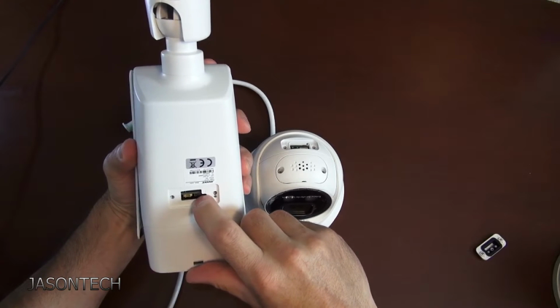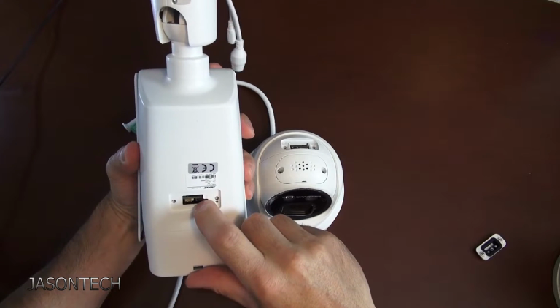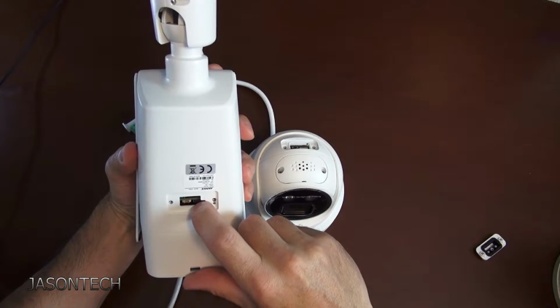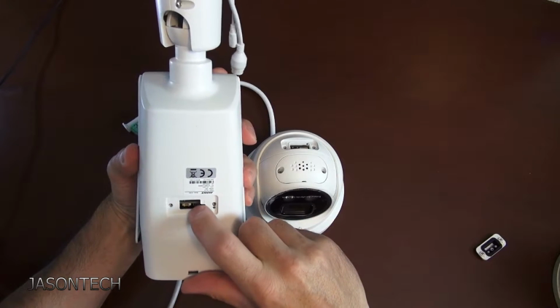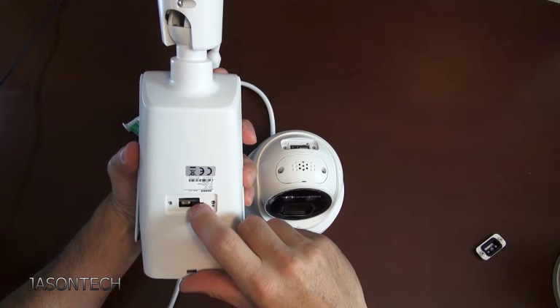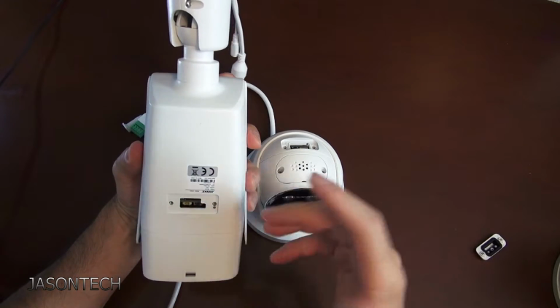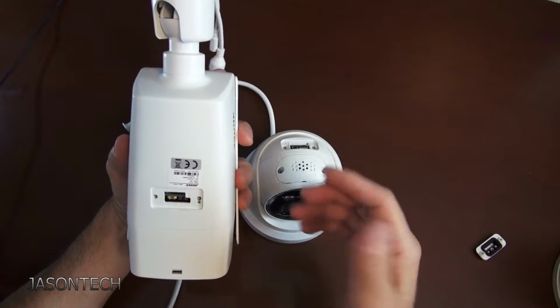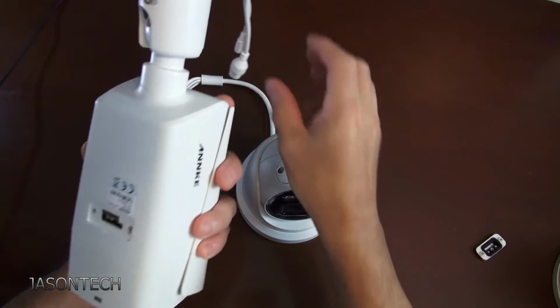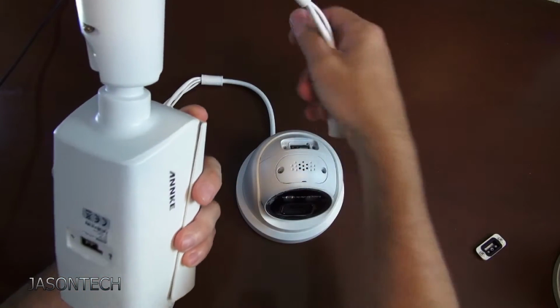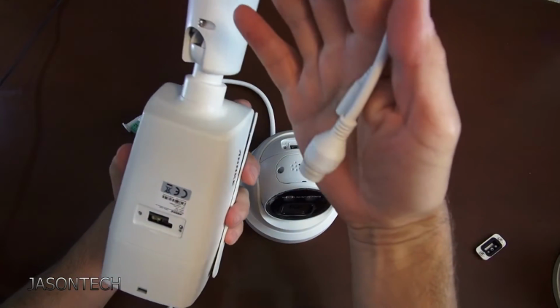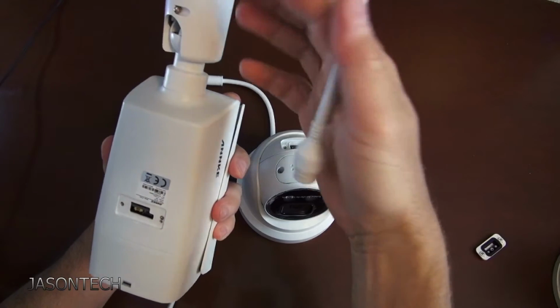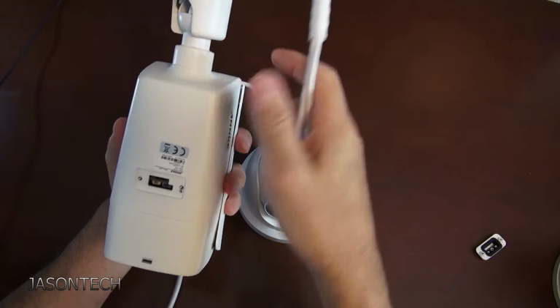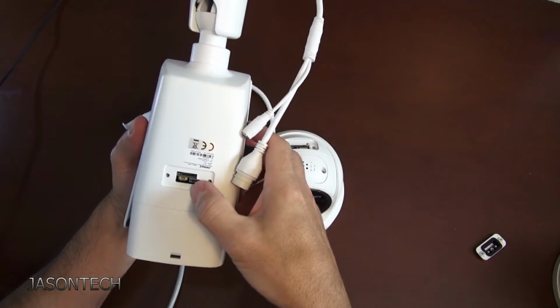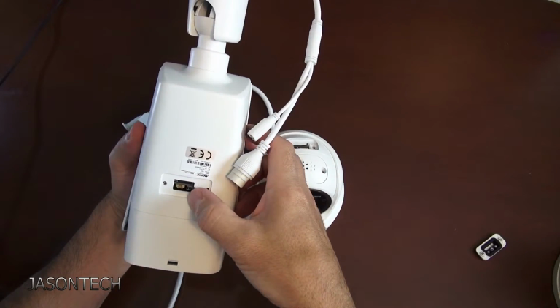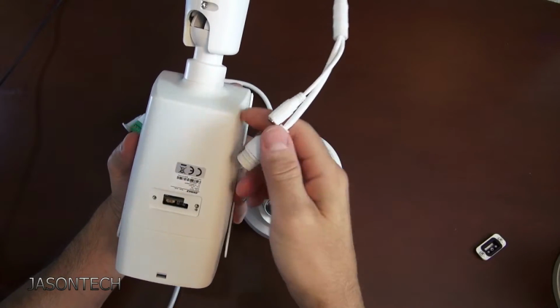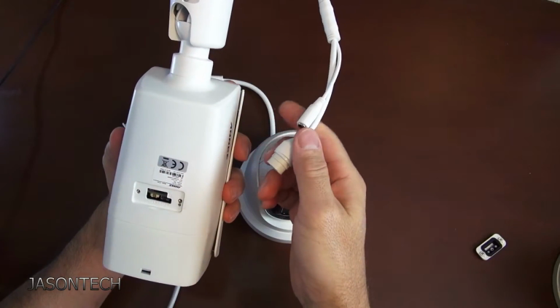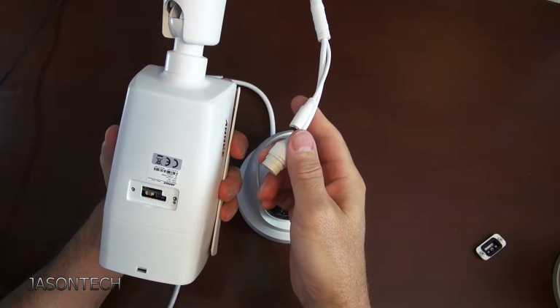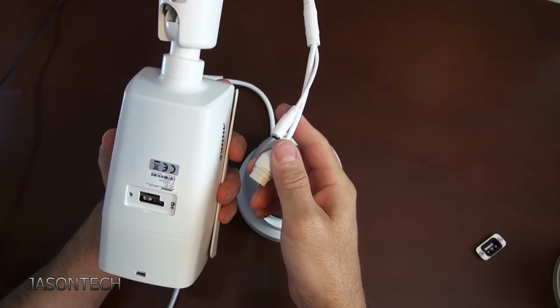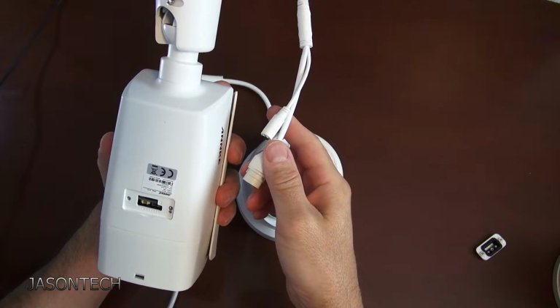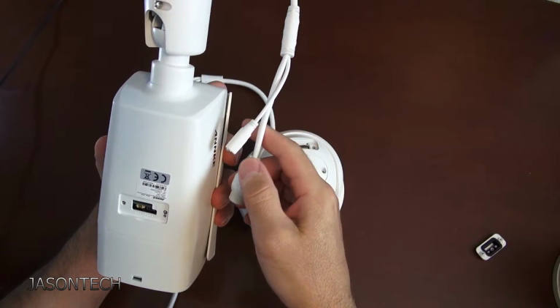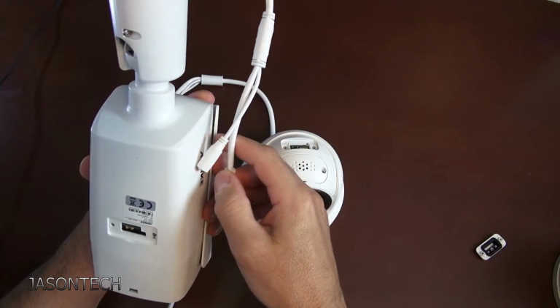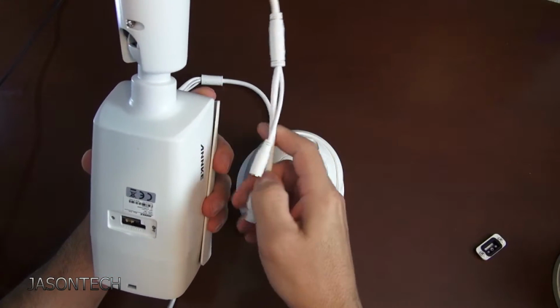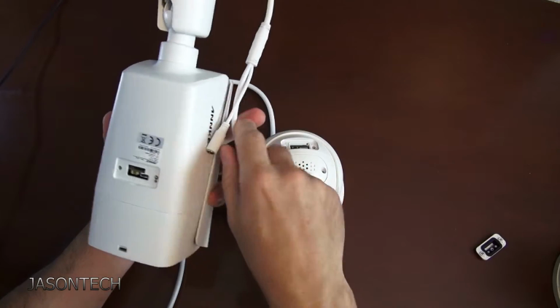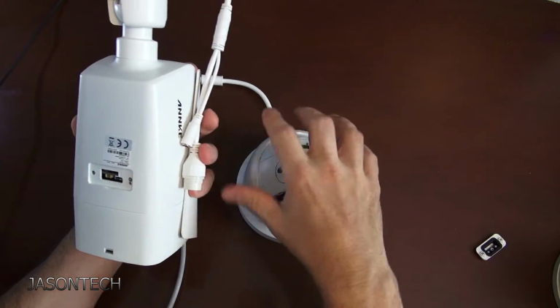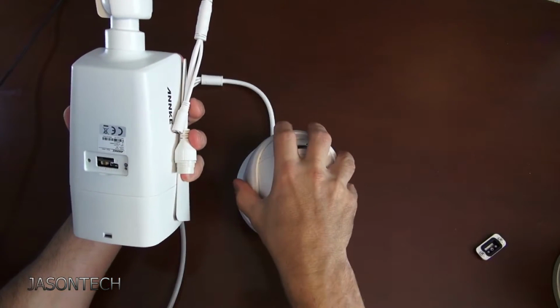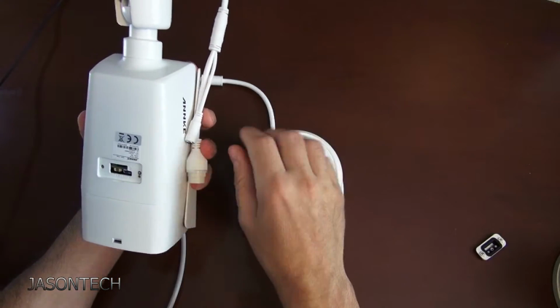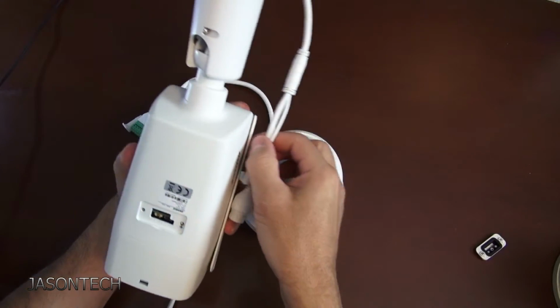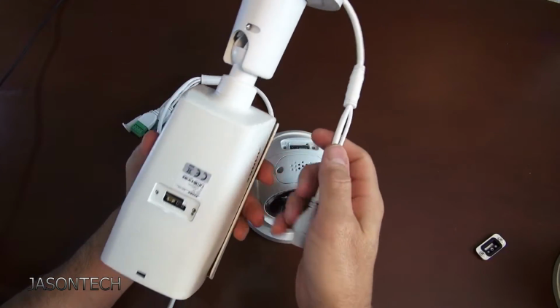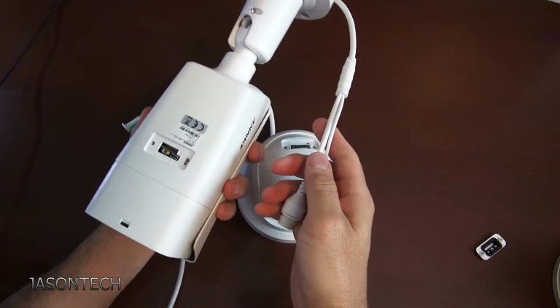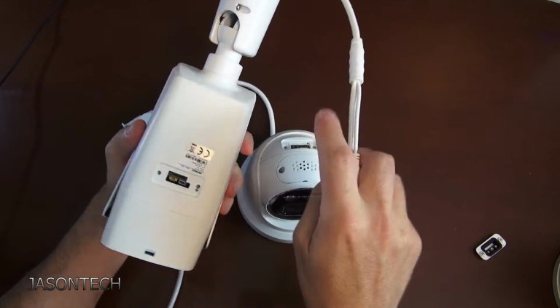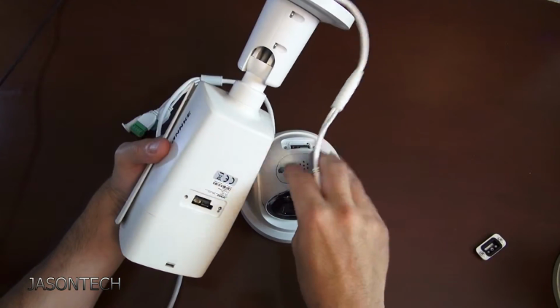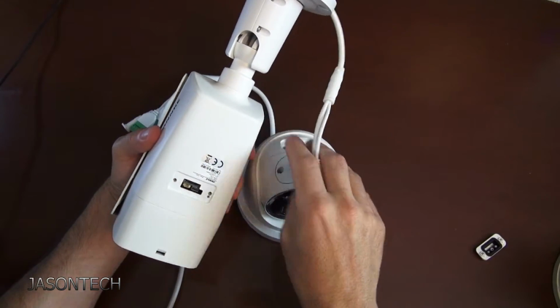Hold it — unplug it, hold it down, once again for a few seconds and it'll reboot. It's pretty much the exact same setup.